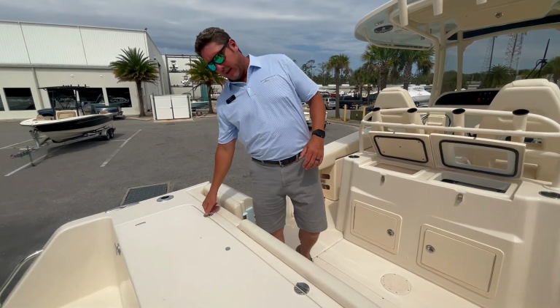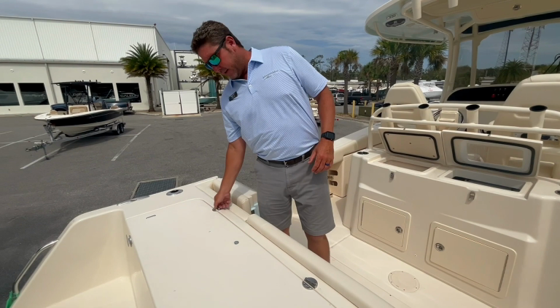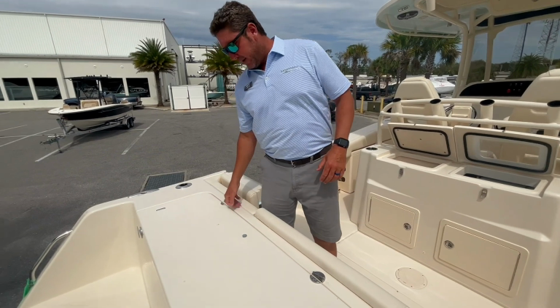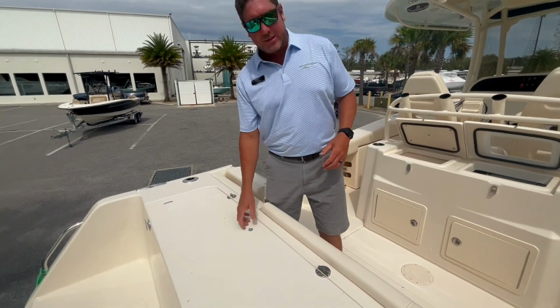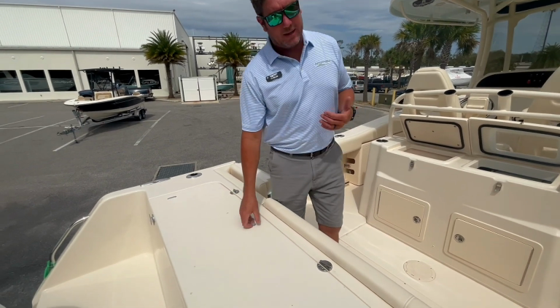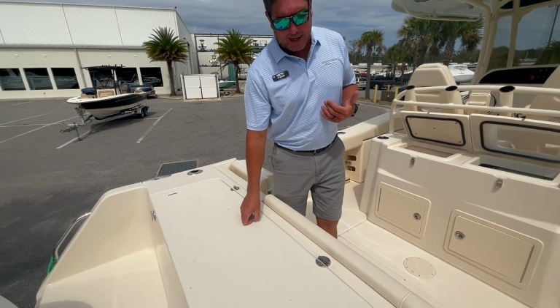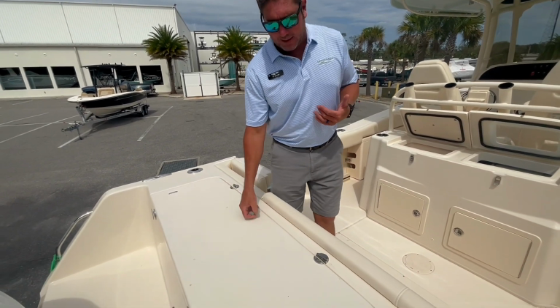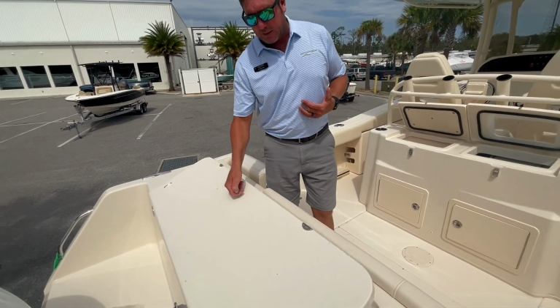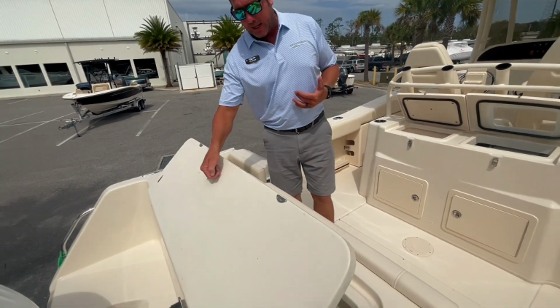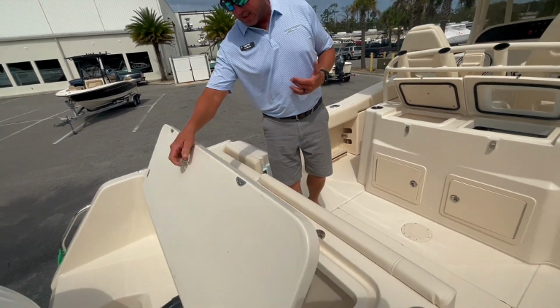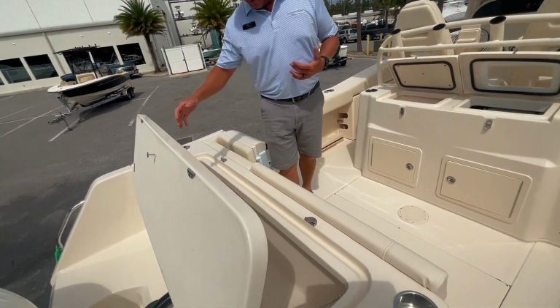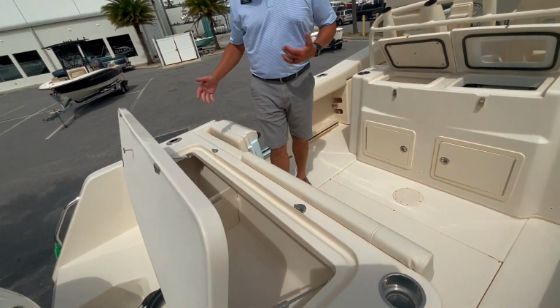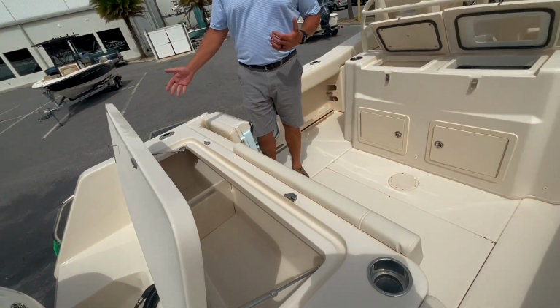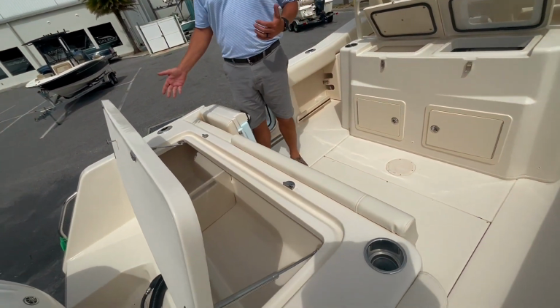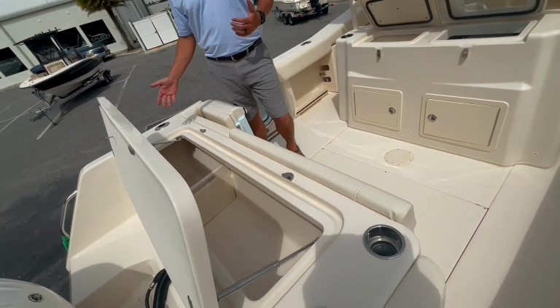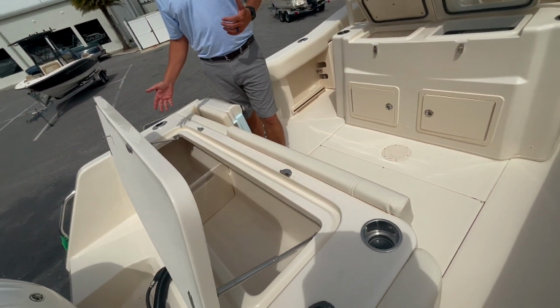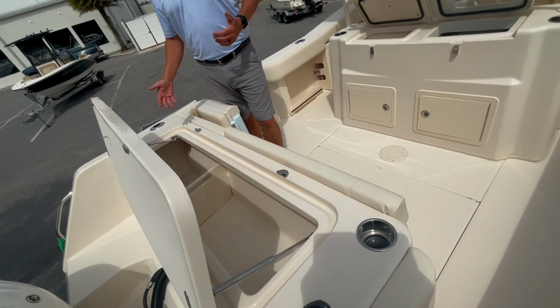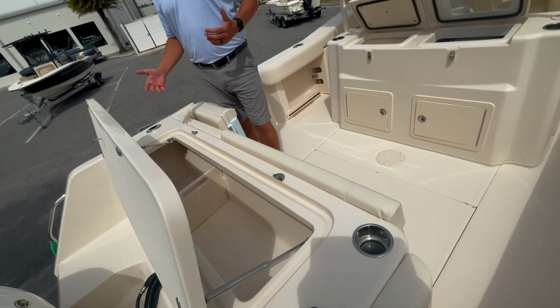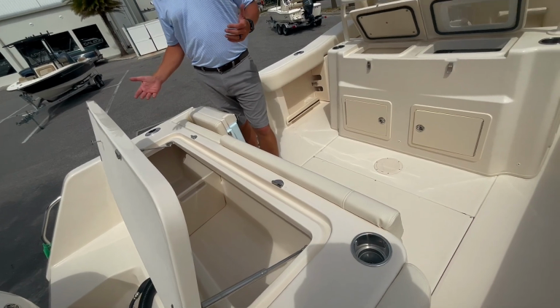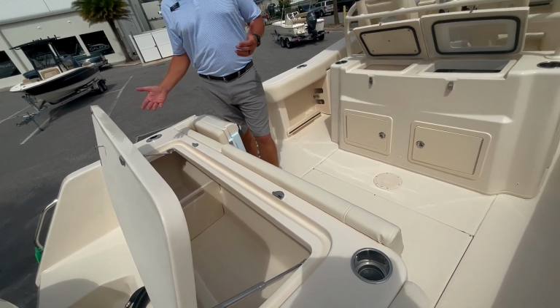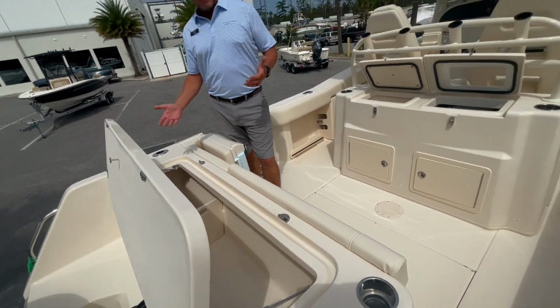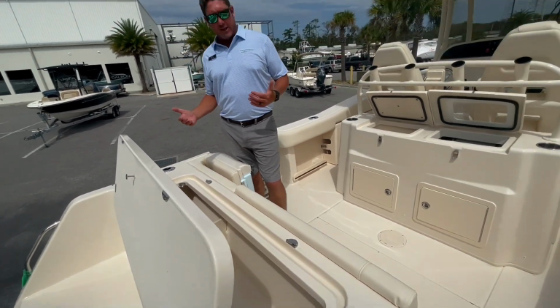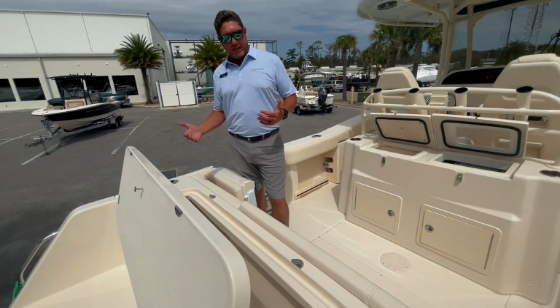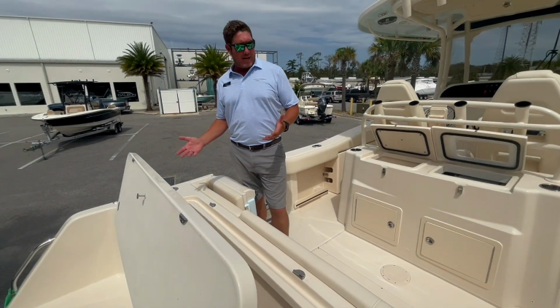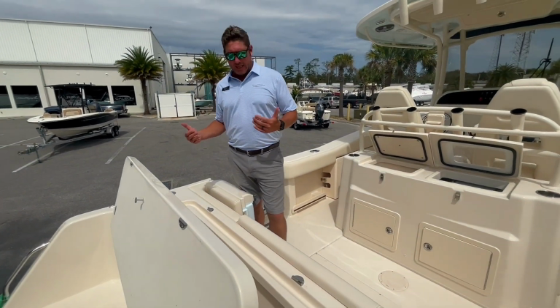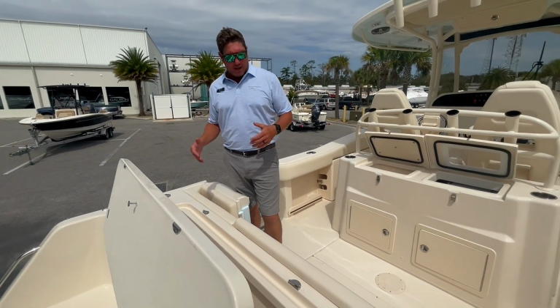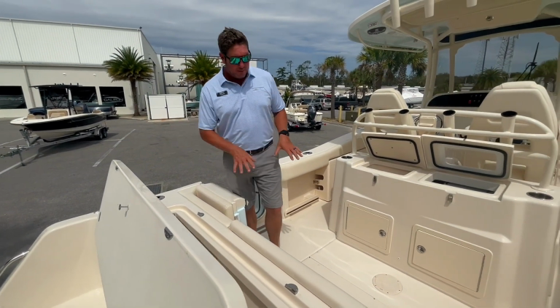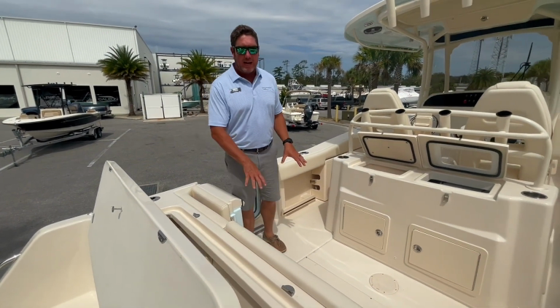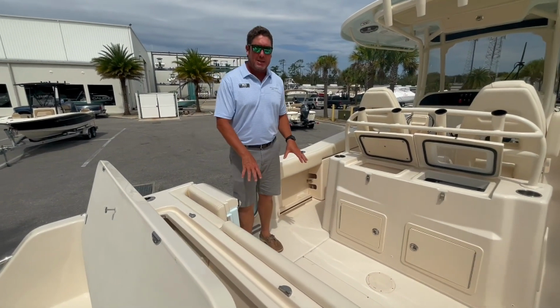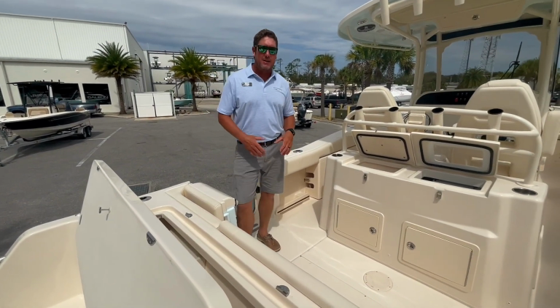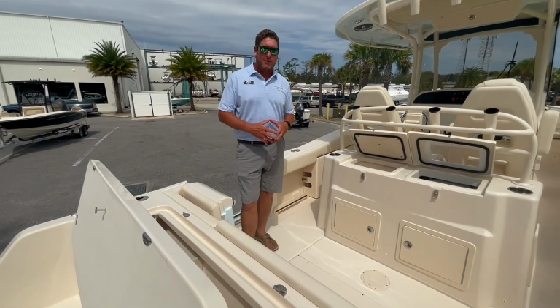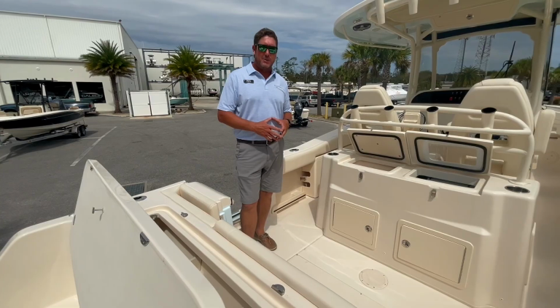Another advantage, in my opinion, of these Grady Whites is this high fish box in the back — it makes it really easy to get your bait and ice in and out without having to be down on the floor to do it.